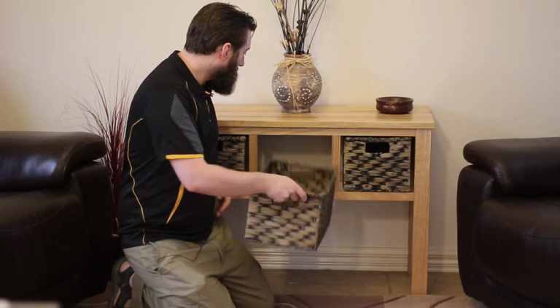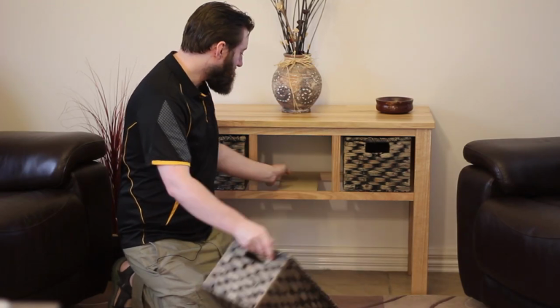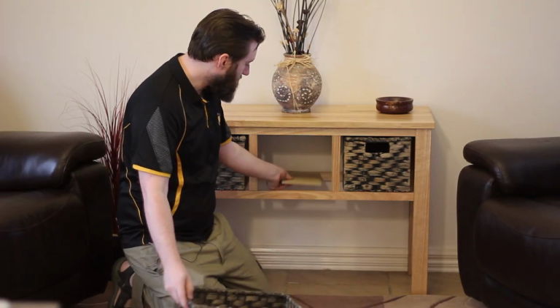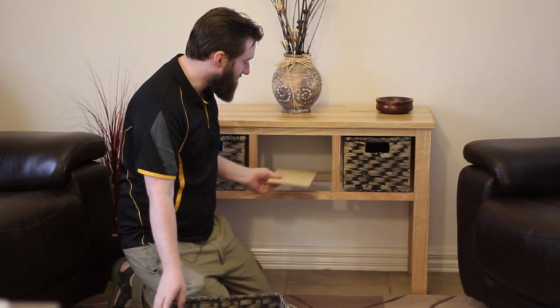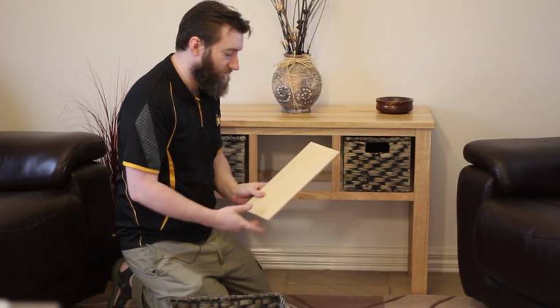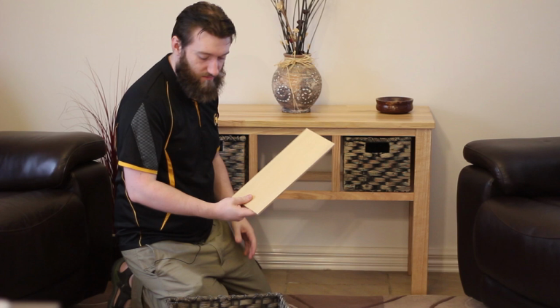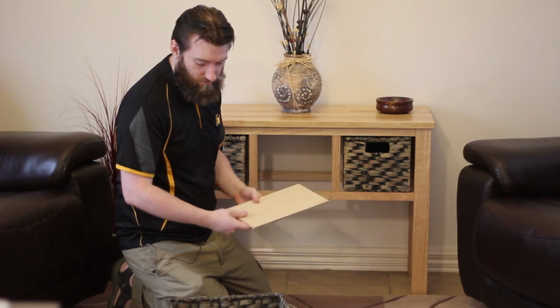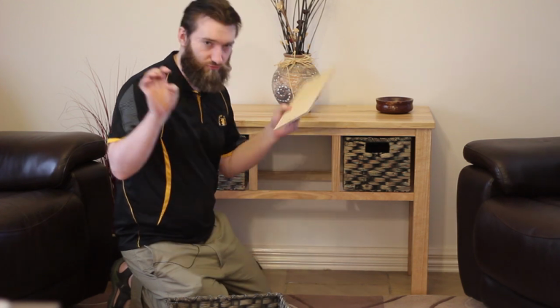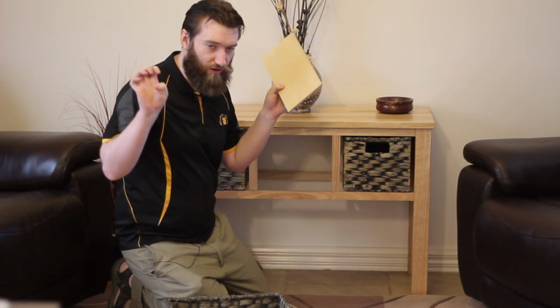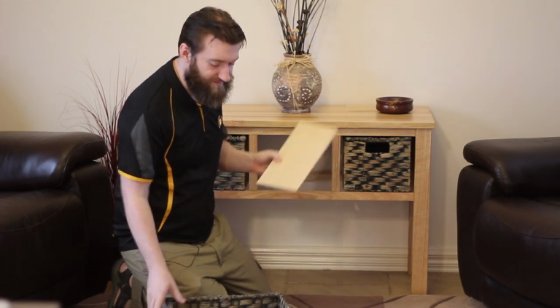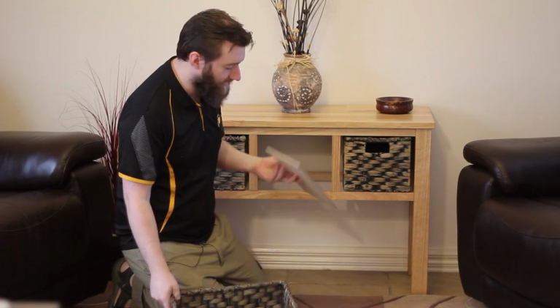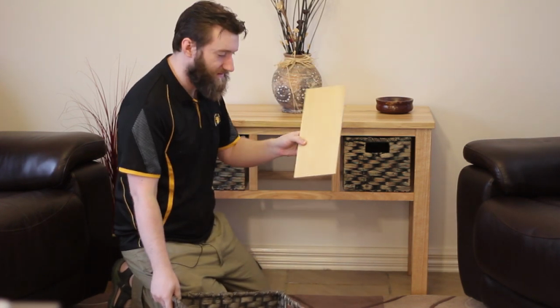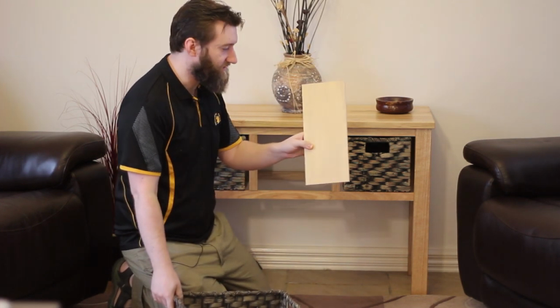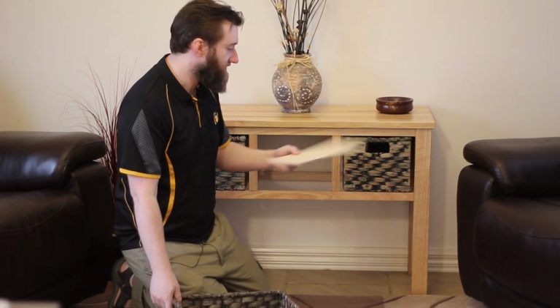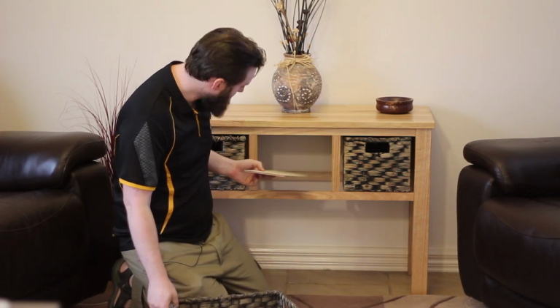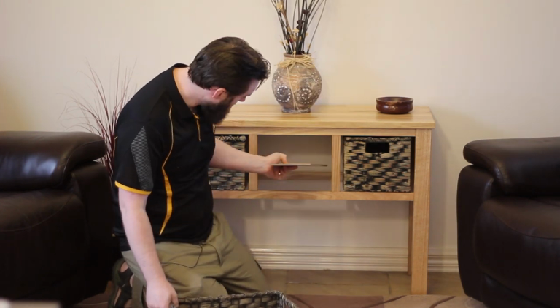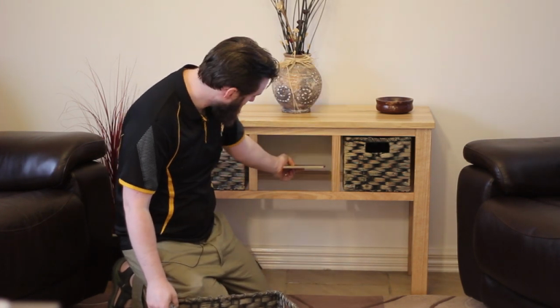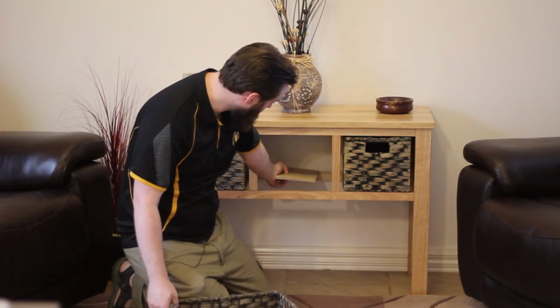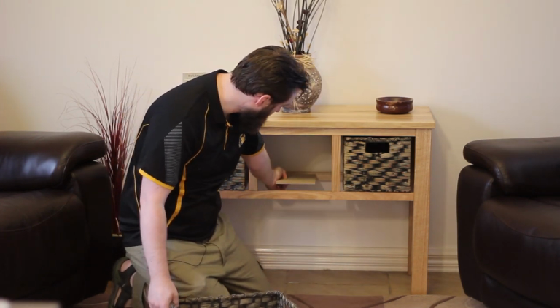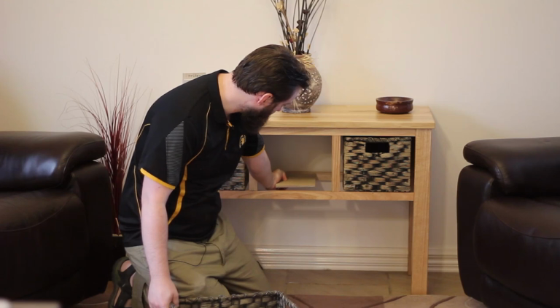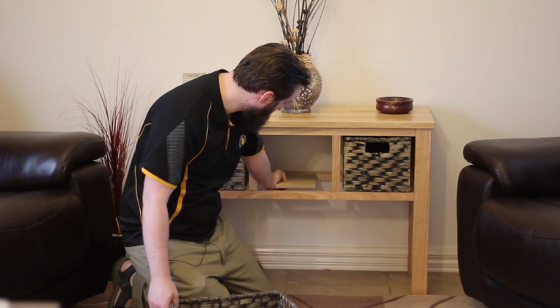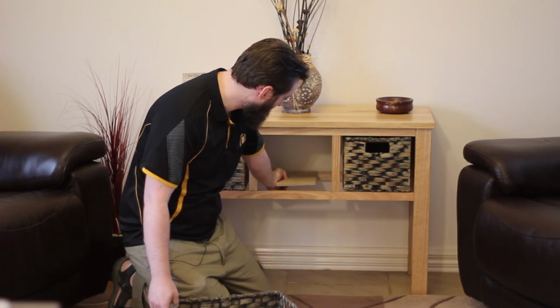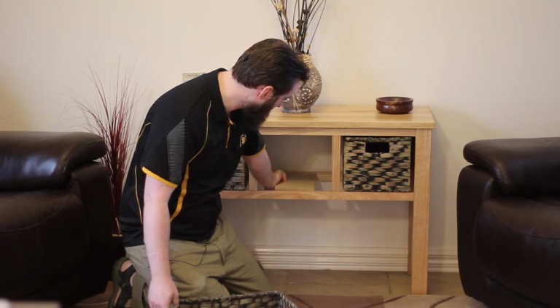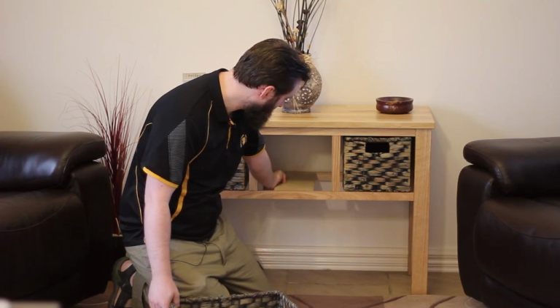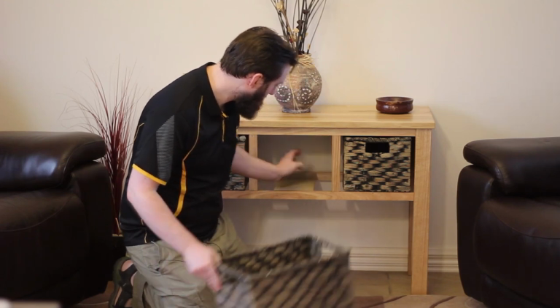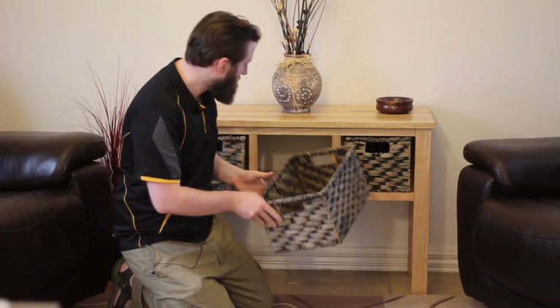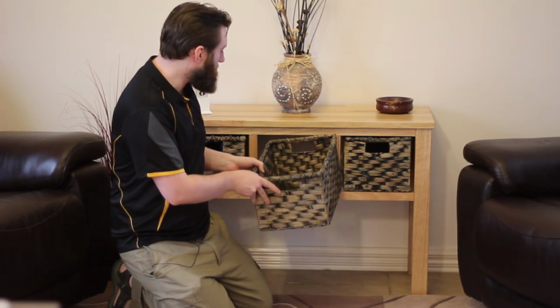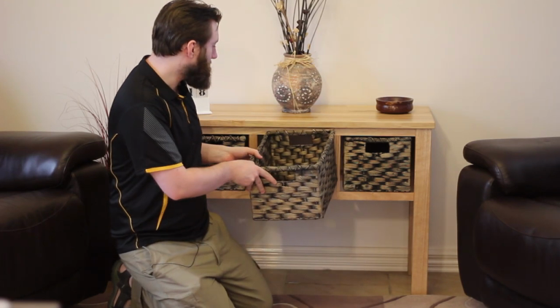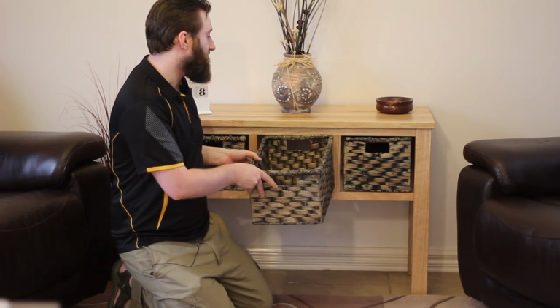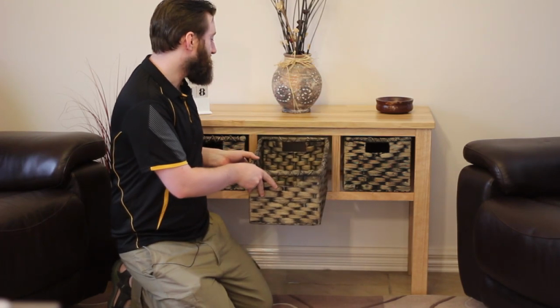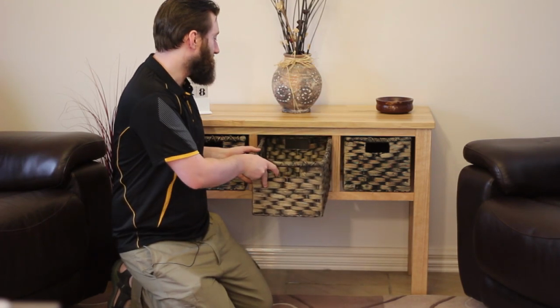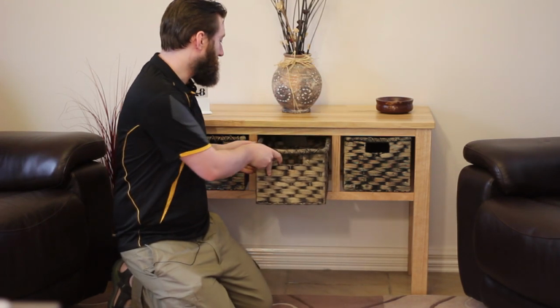What I didn't show was that the runners for the baskets are just these pieces of plywood with a rebate cut into the front and back, so that it just sits in there like that.